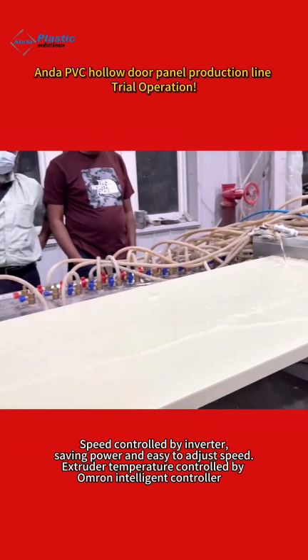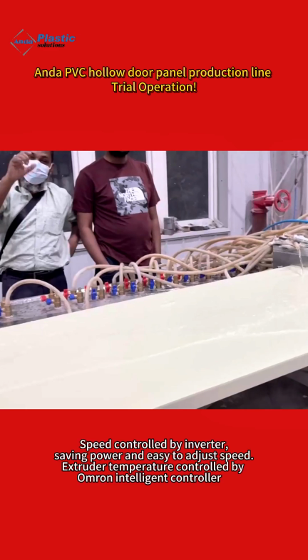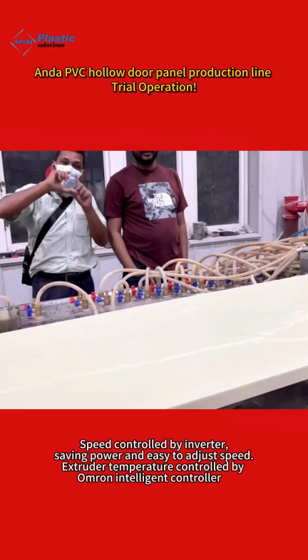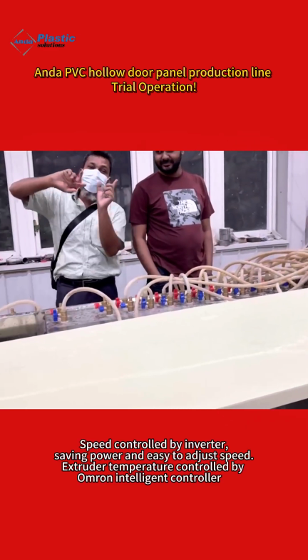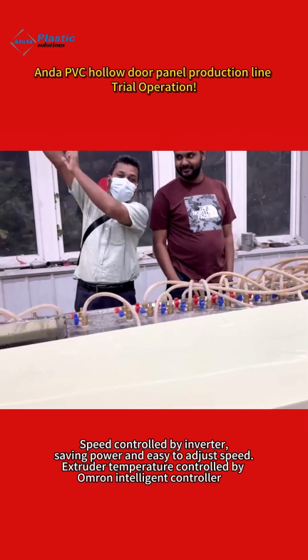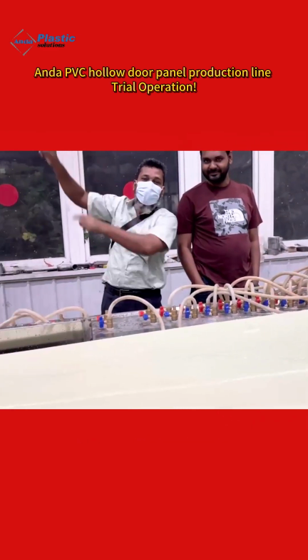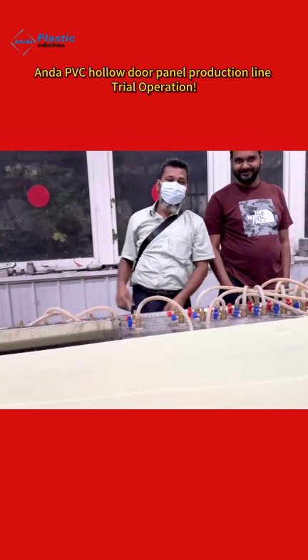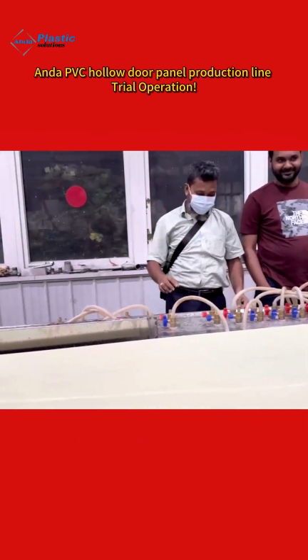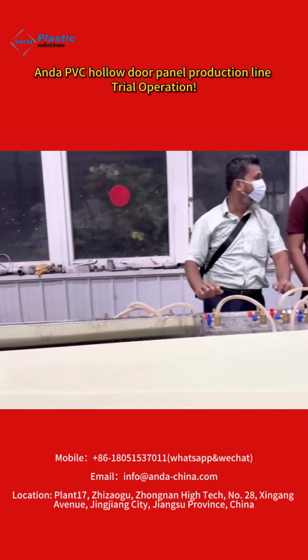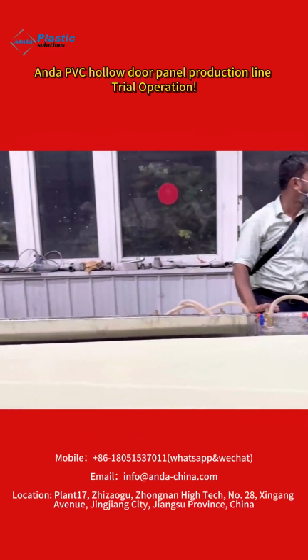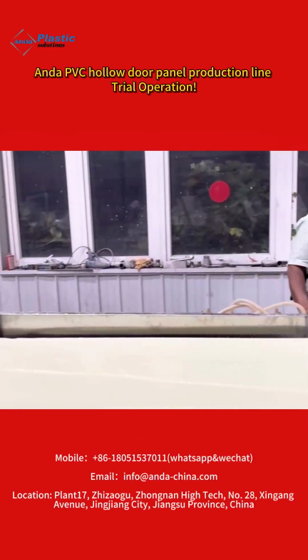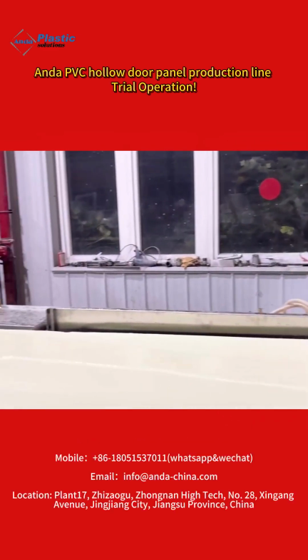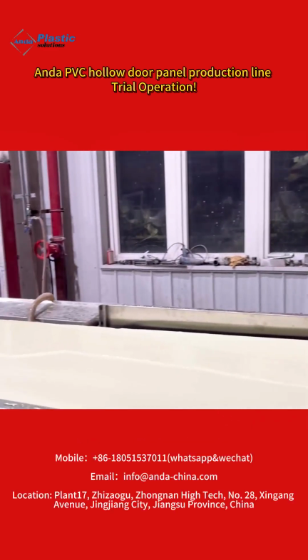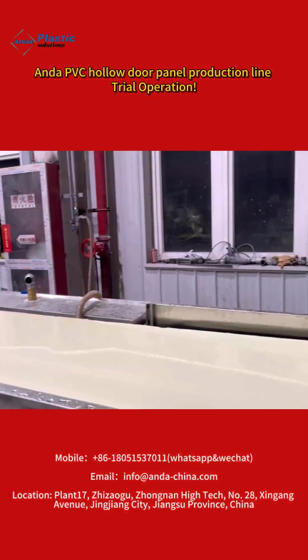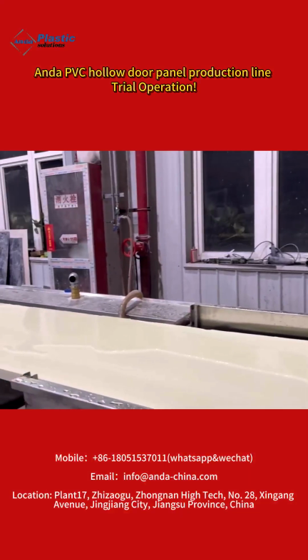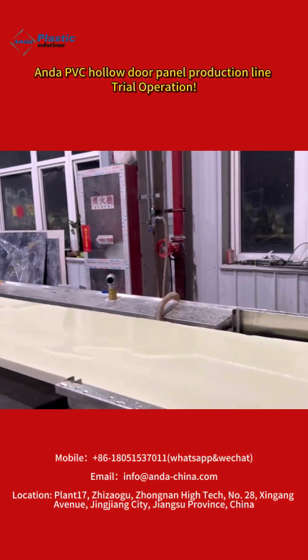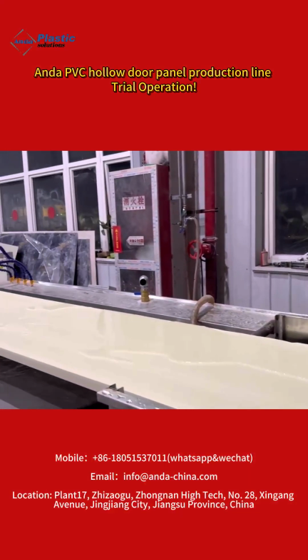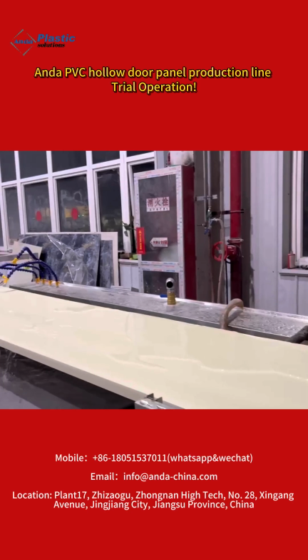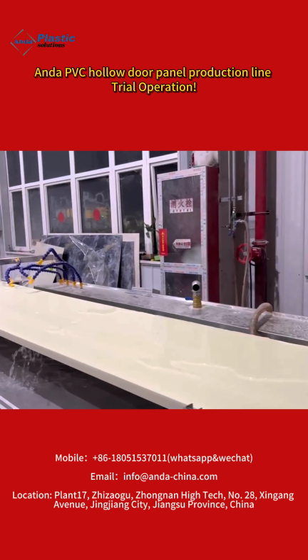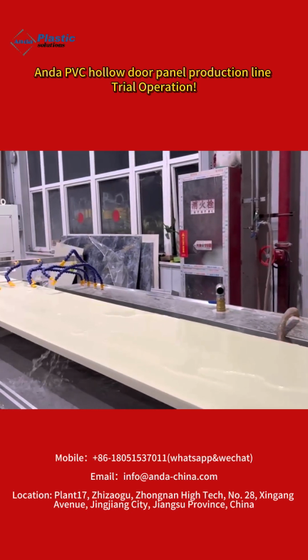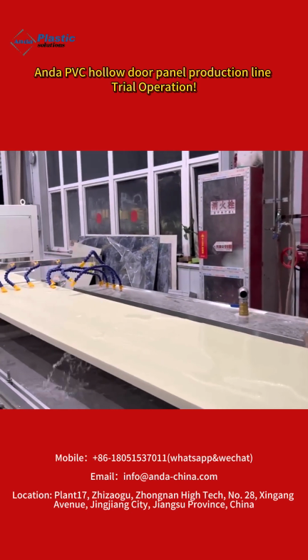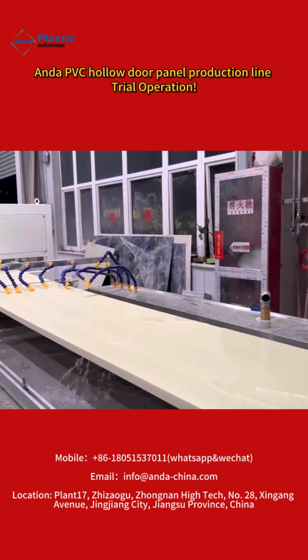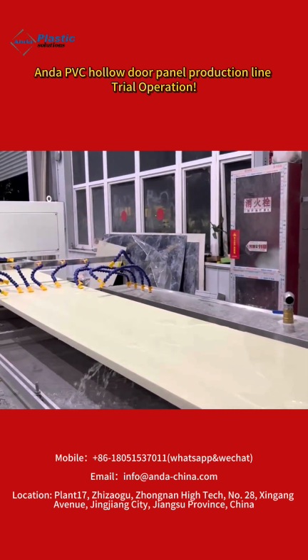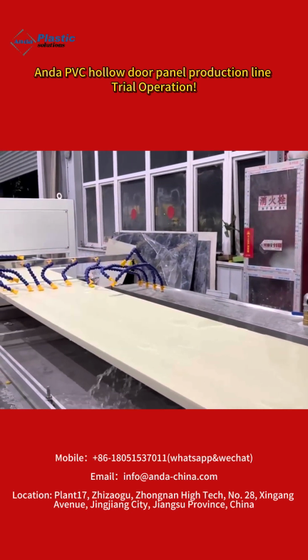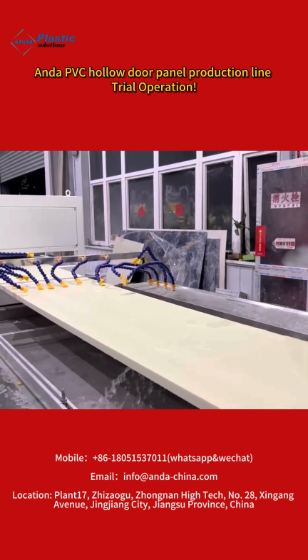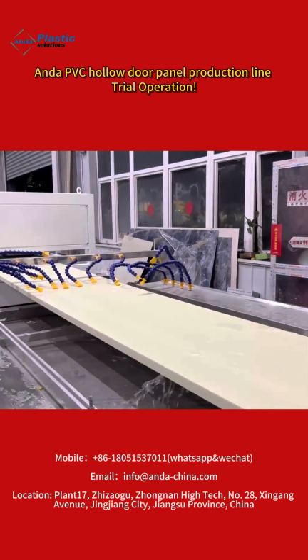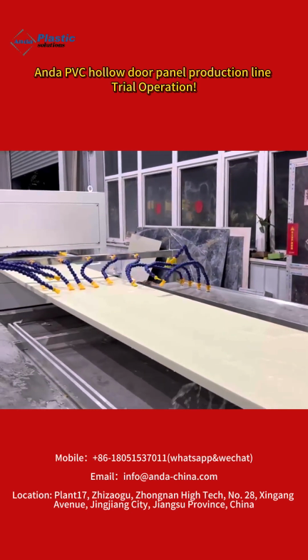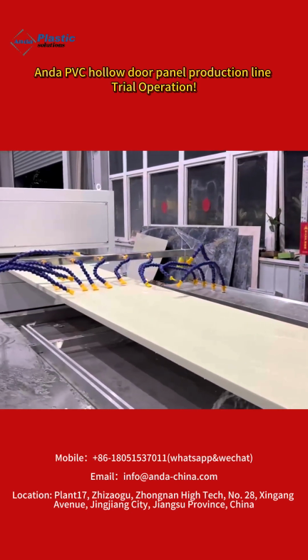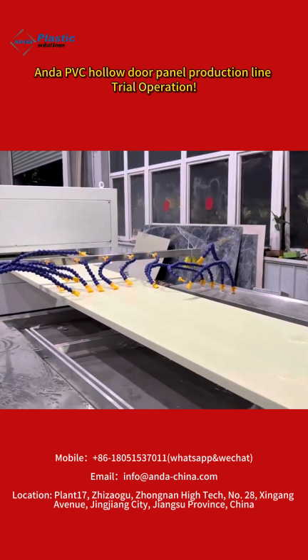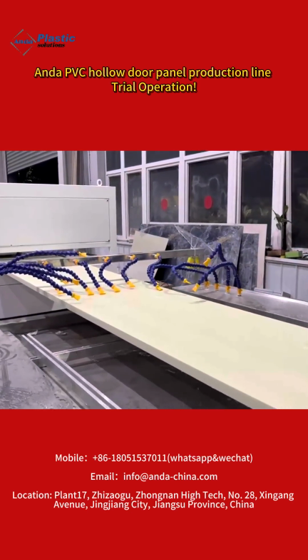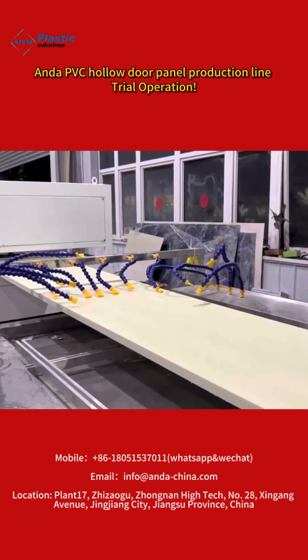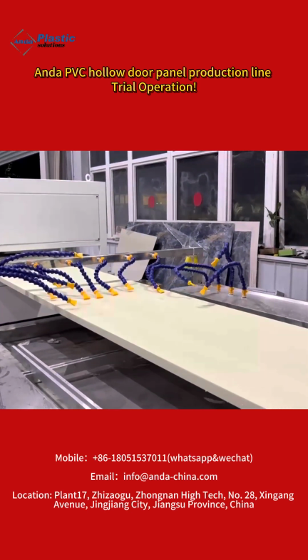Furthermore, Enda Machinery has an agent in India providing more timely and effective pre-sales and after-sales service, such as ample inventory of wear parts.